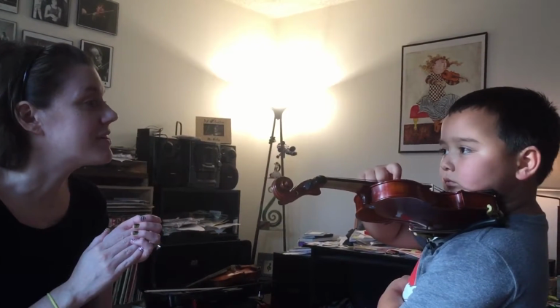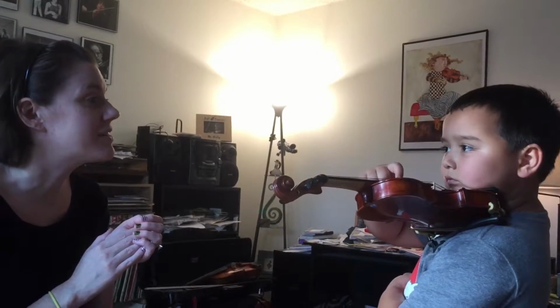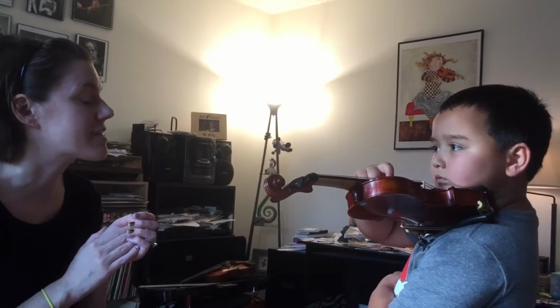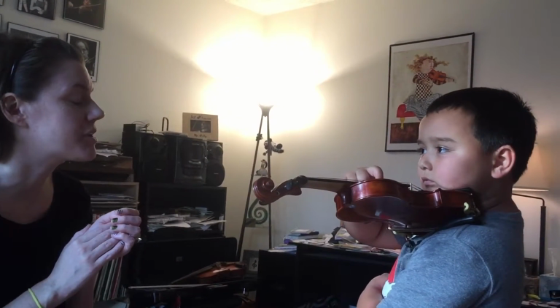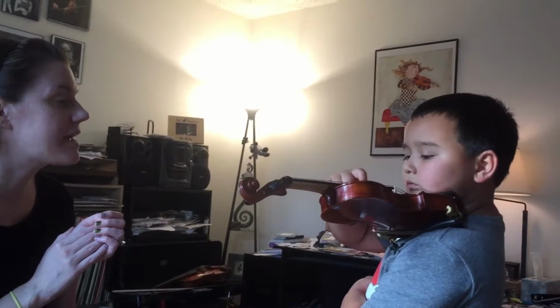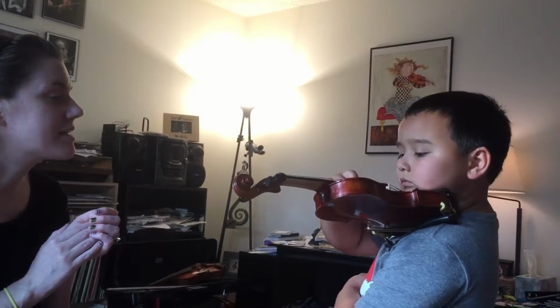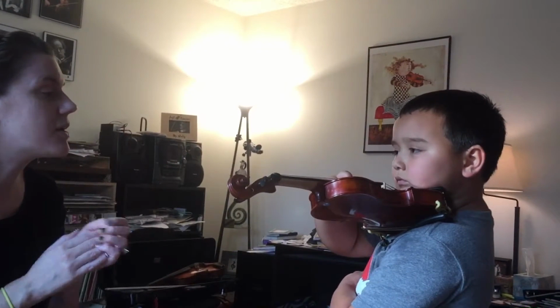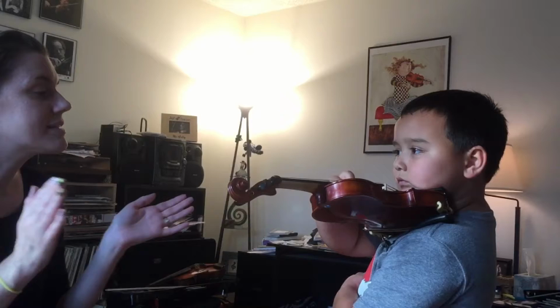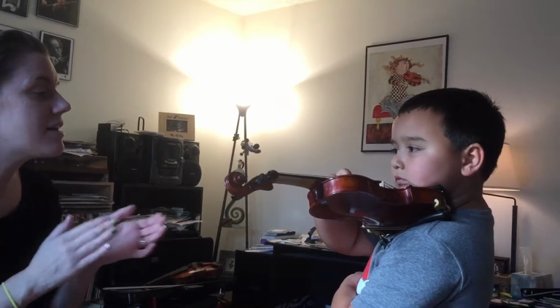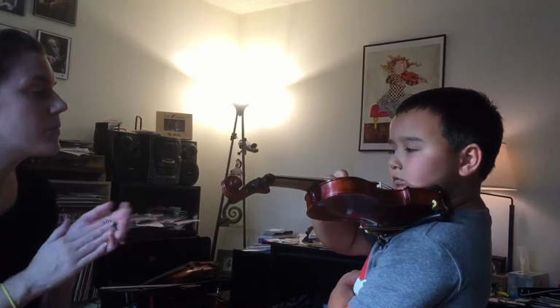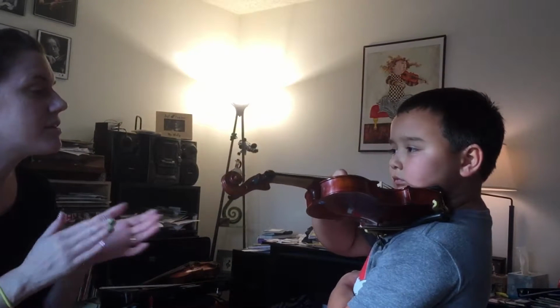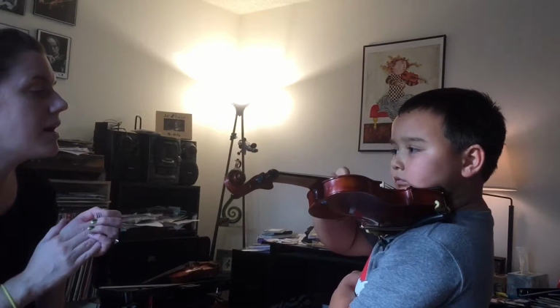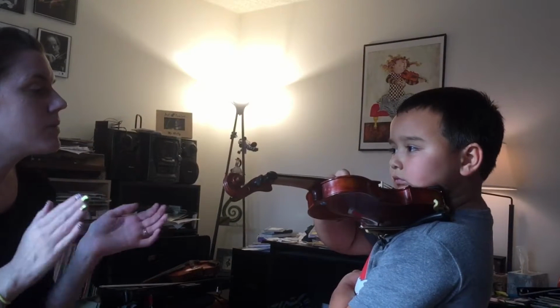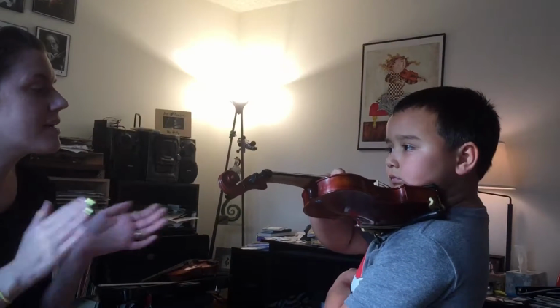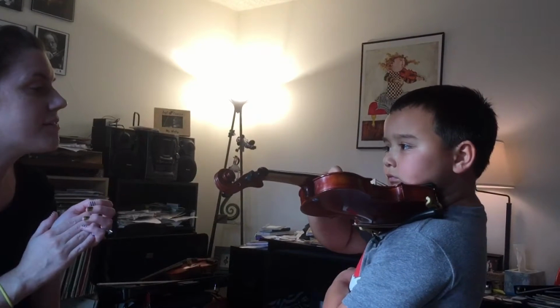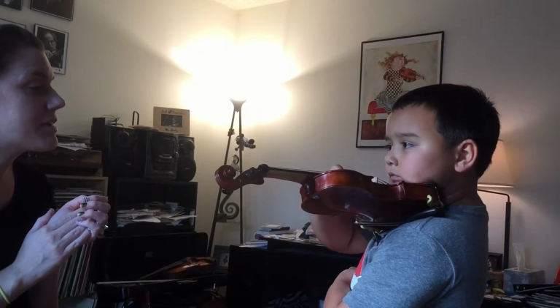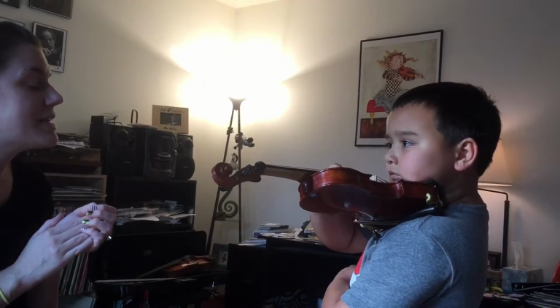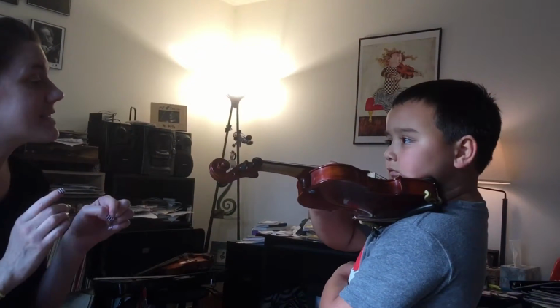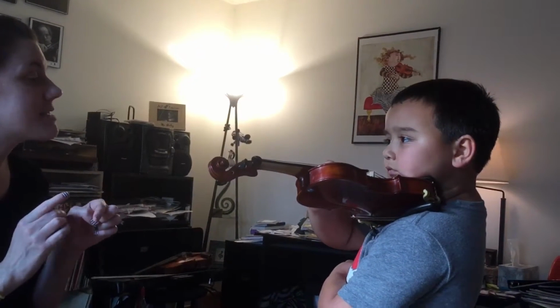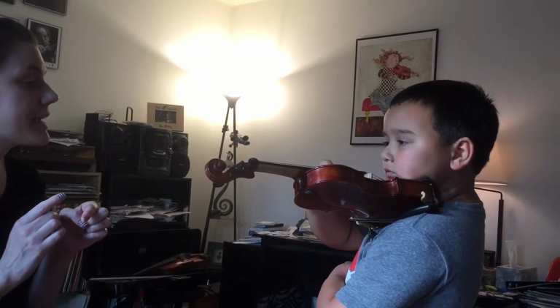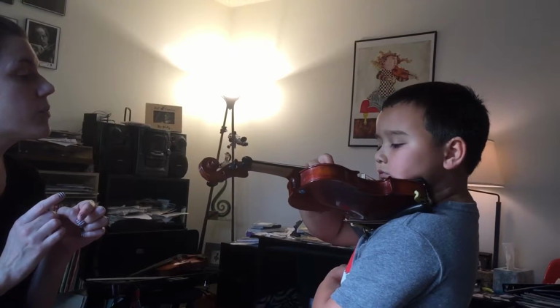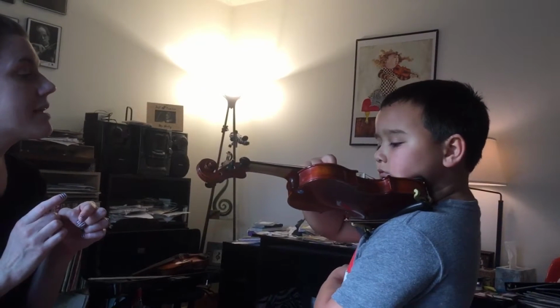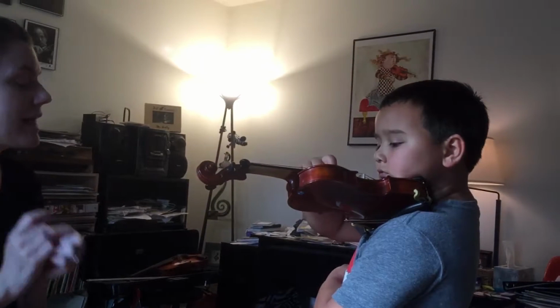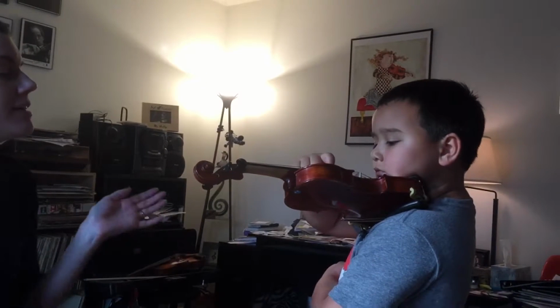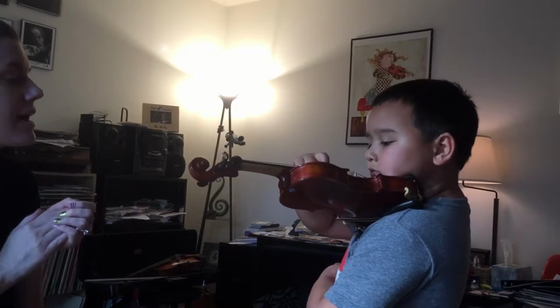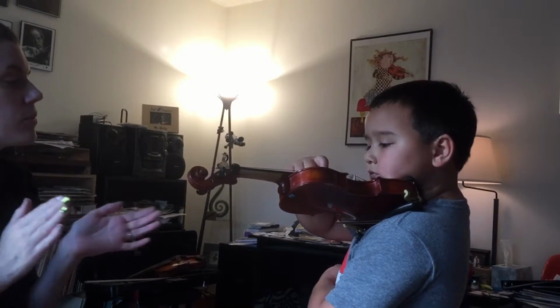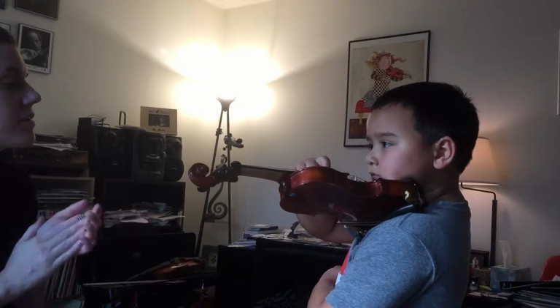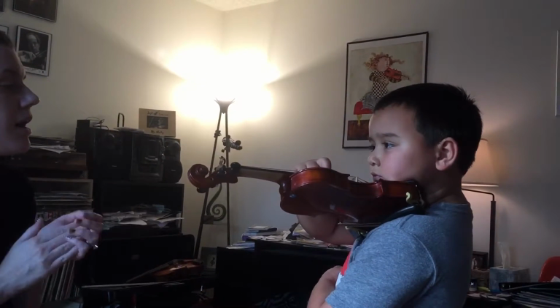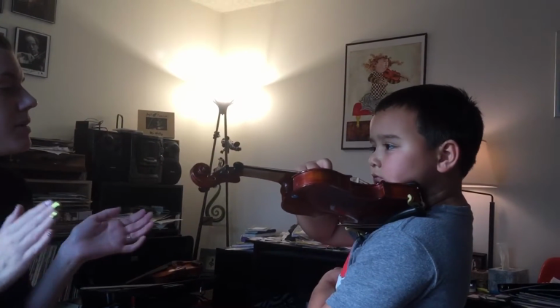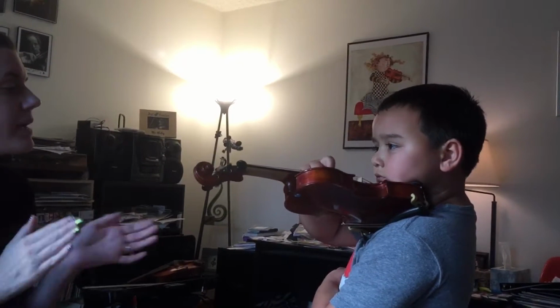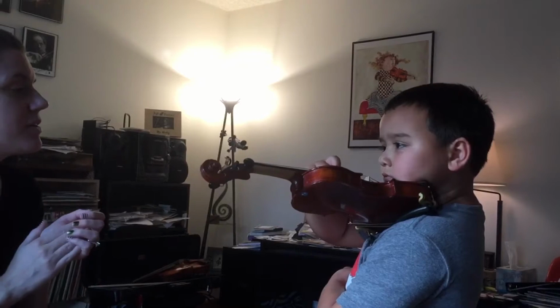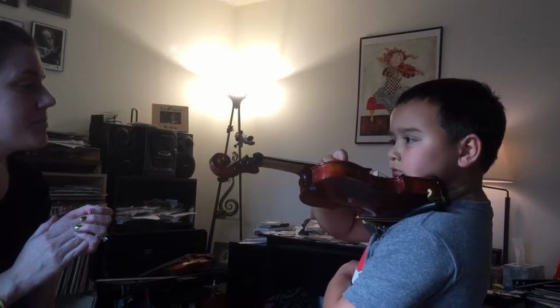Good. Let's try the E string. Ready? Go. Down, wiggle, up, wiggle. Very good. D string. Ready? Play. Down, wiggle, up, wiggle.